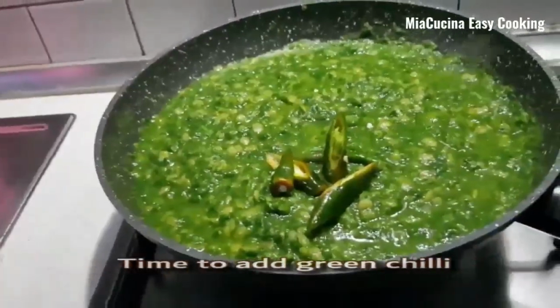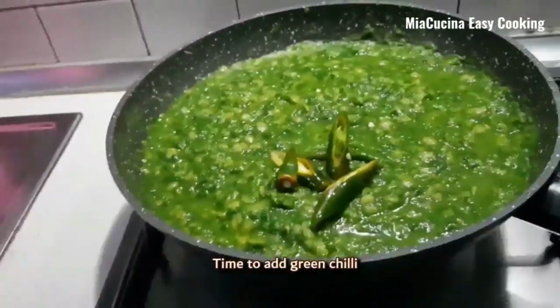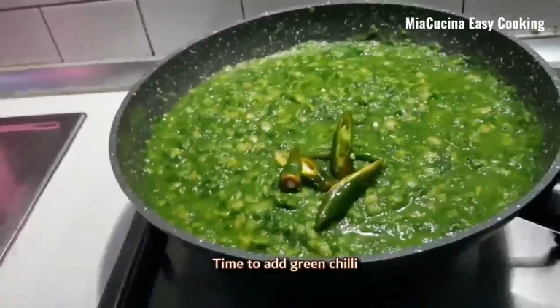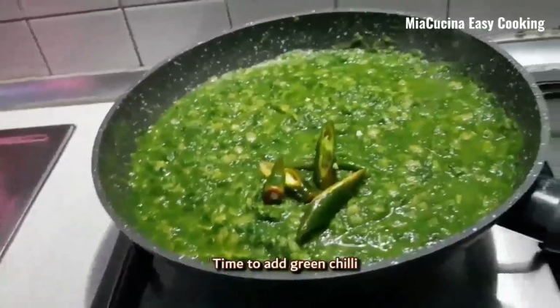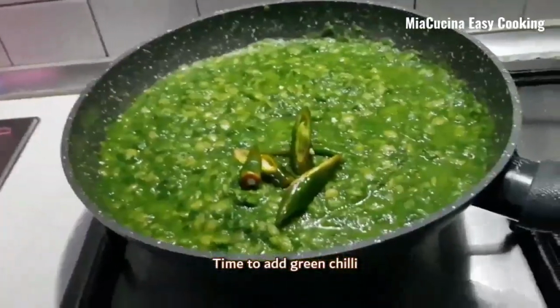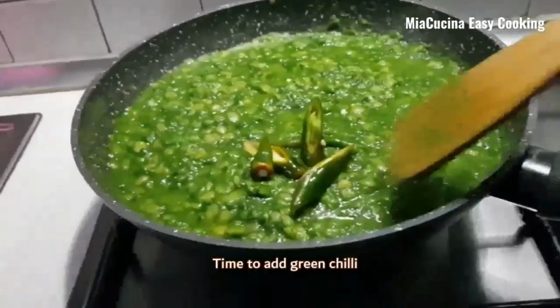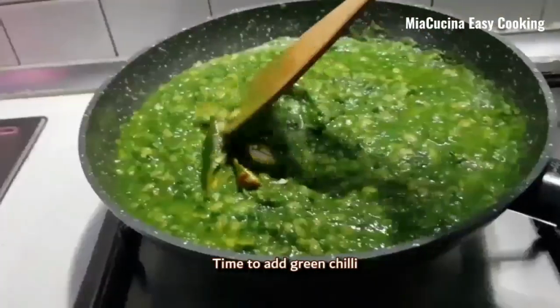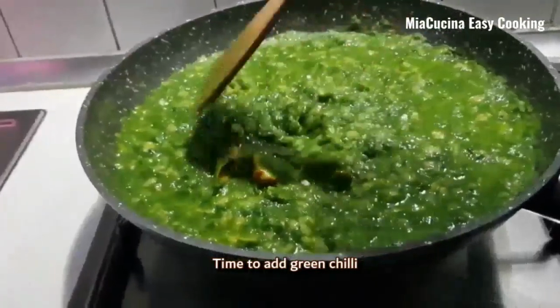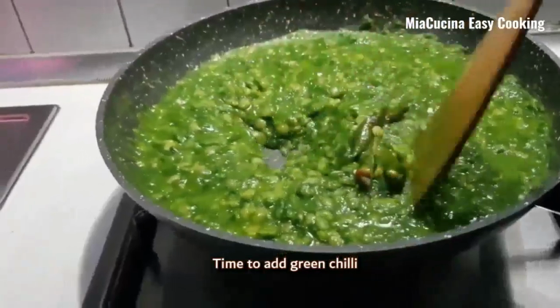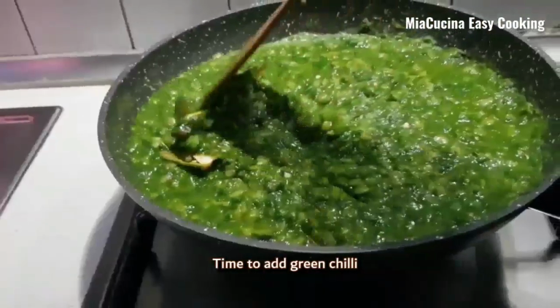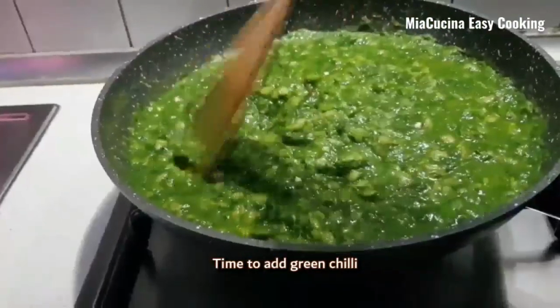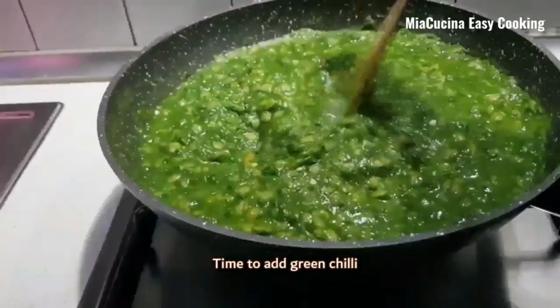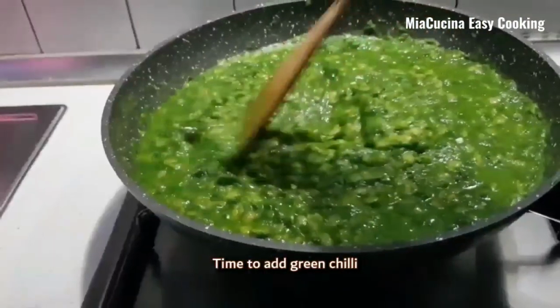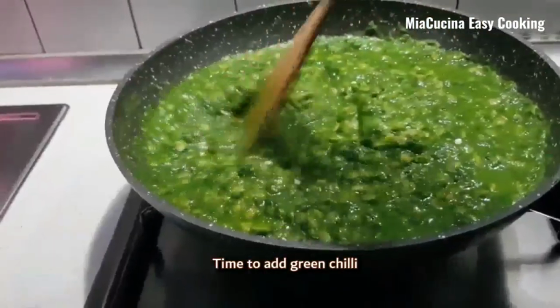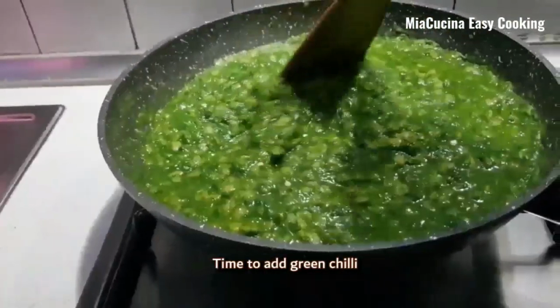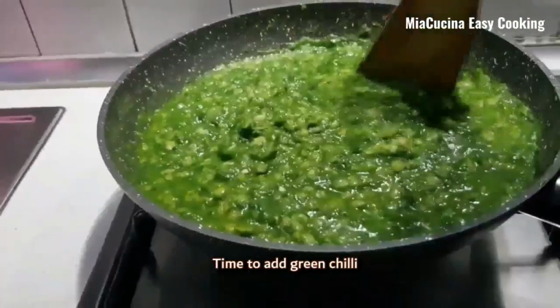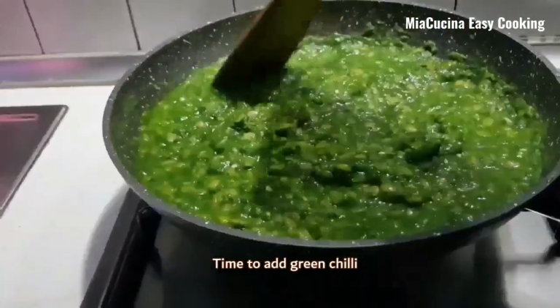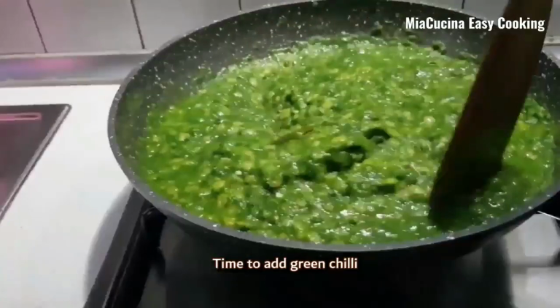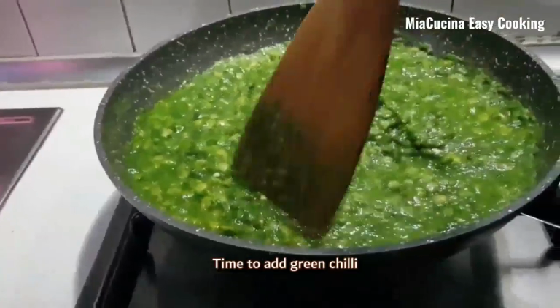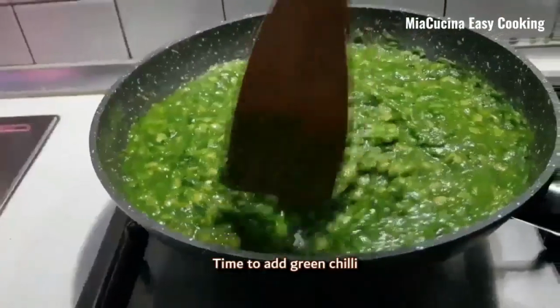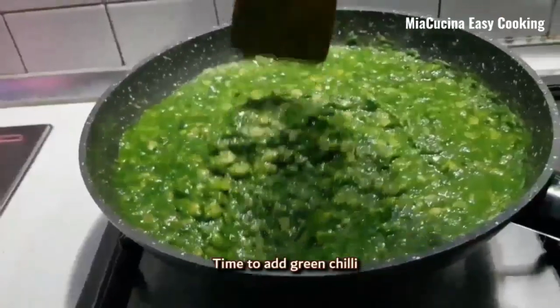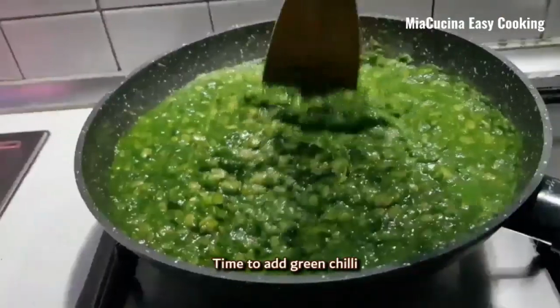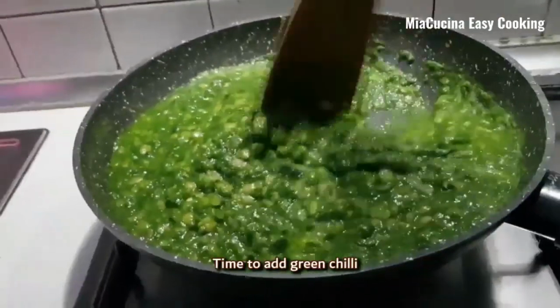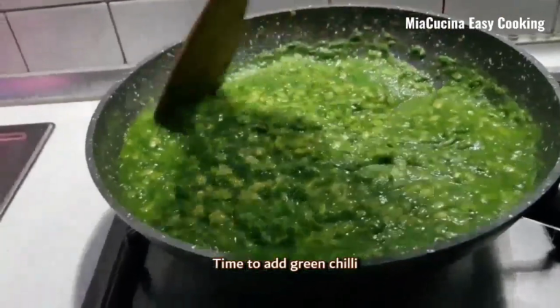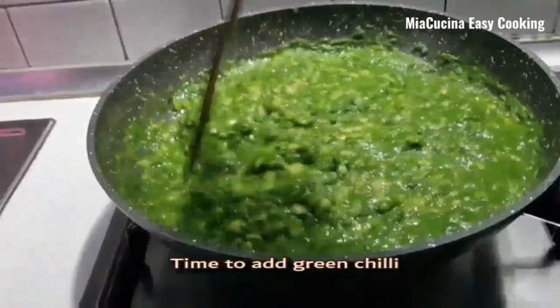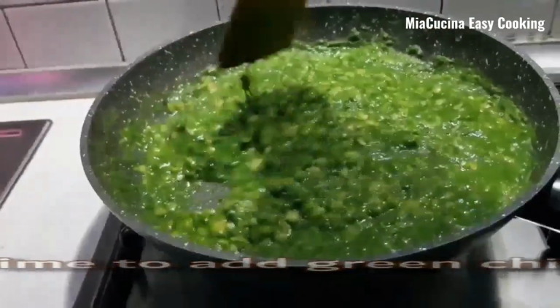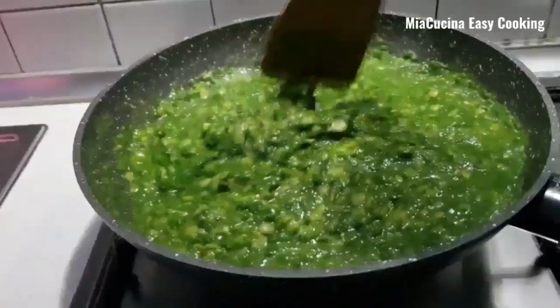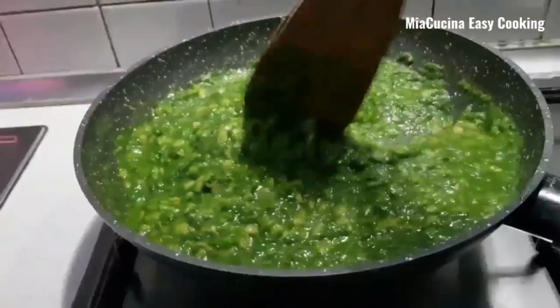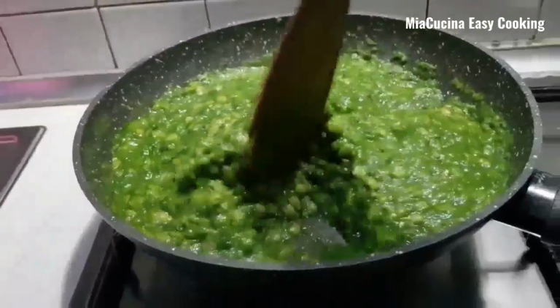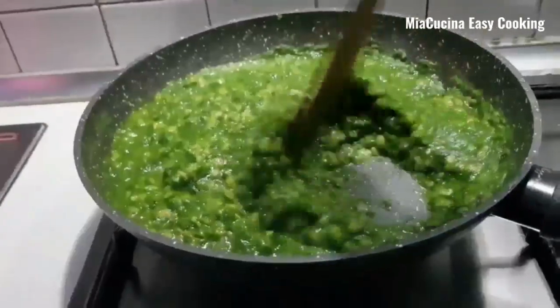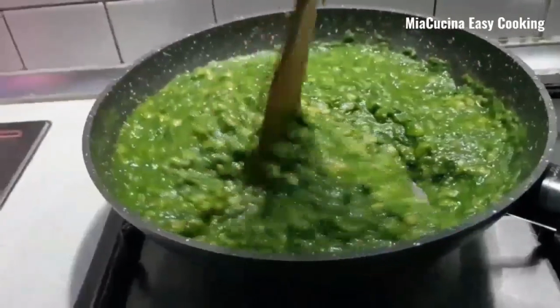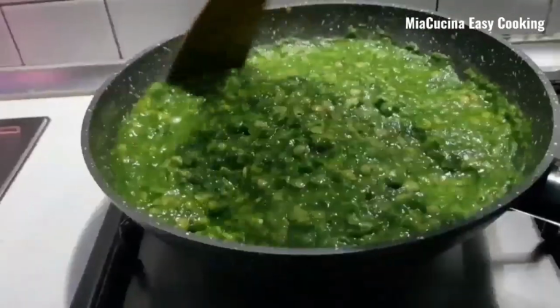Now we can add the green chilli and let it cook for 3 to 4 minutes in medium flame. During this time you can also check for the salt.